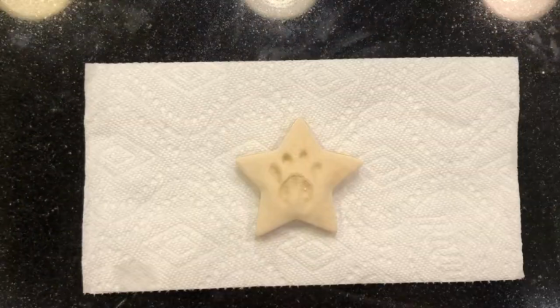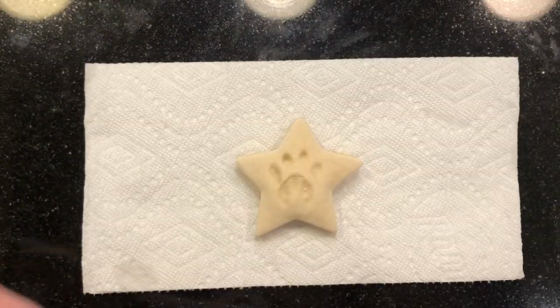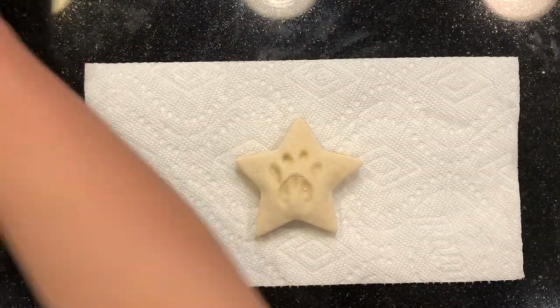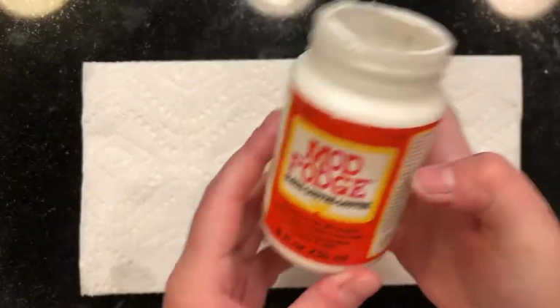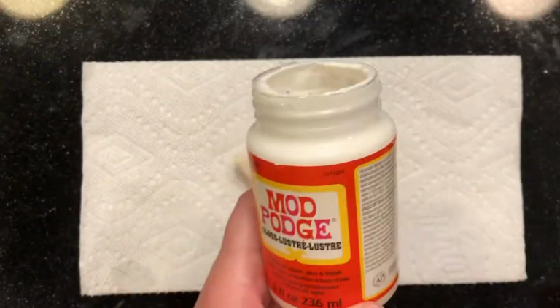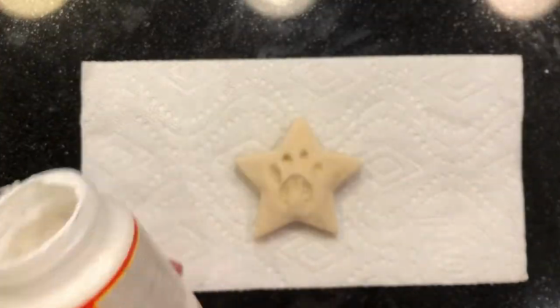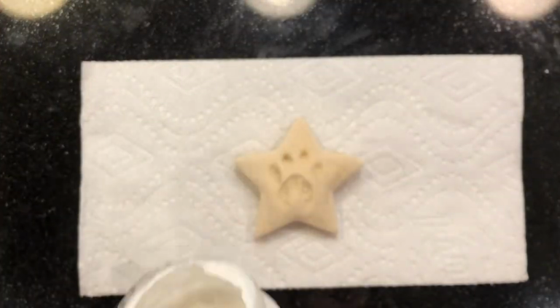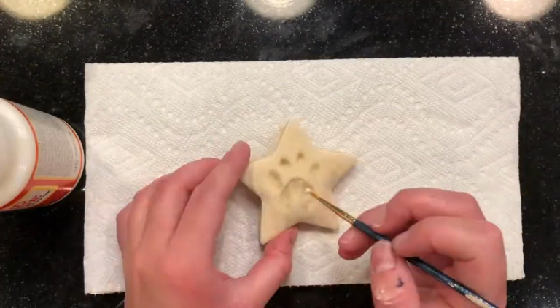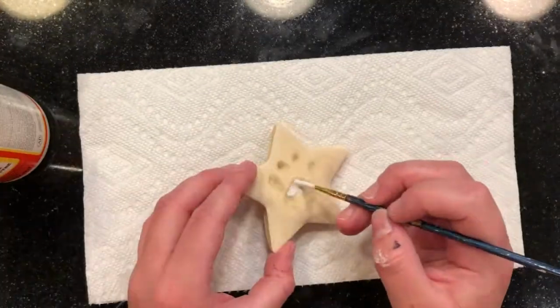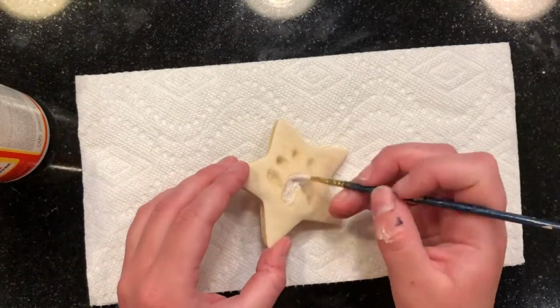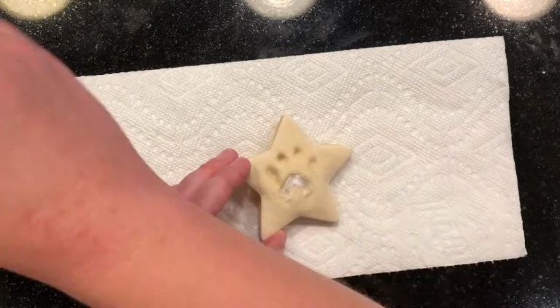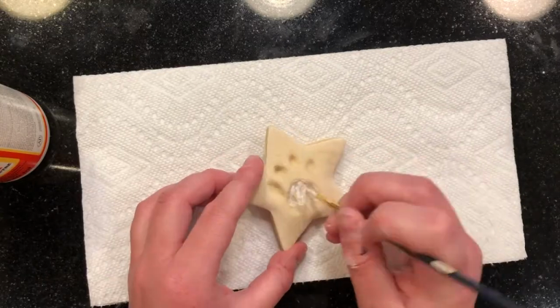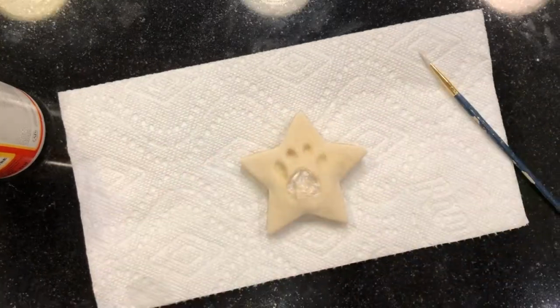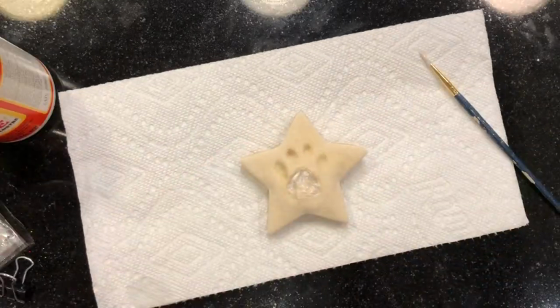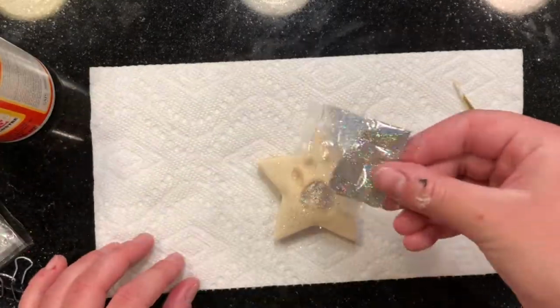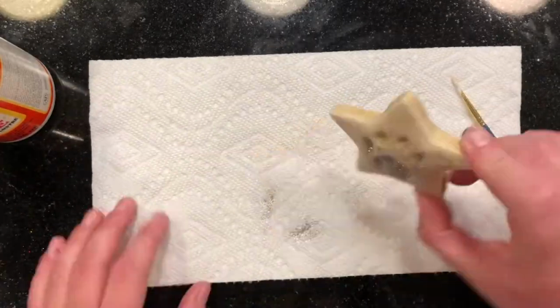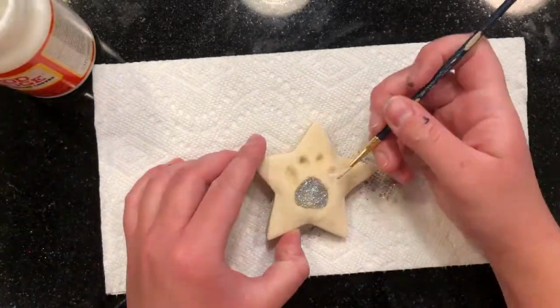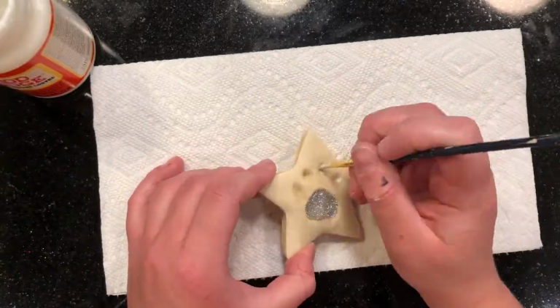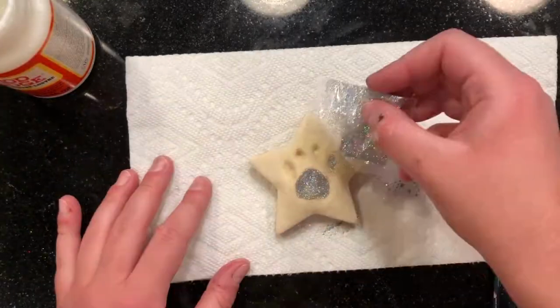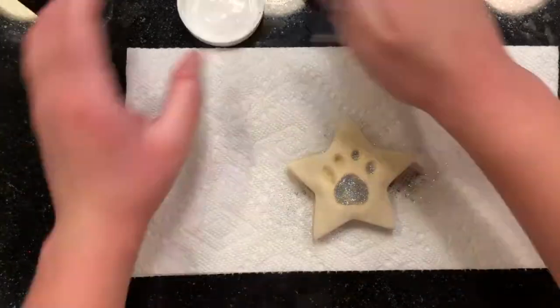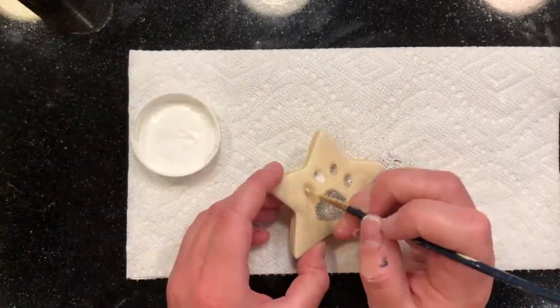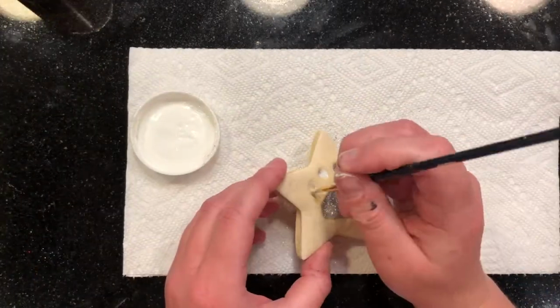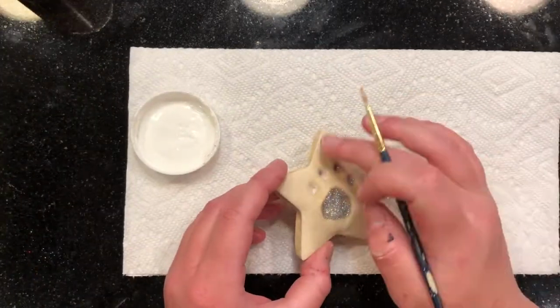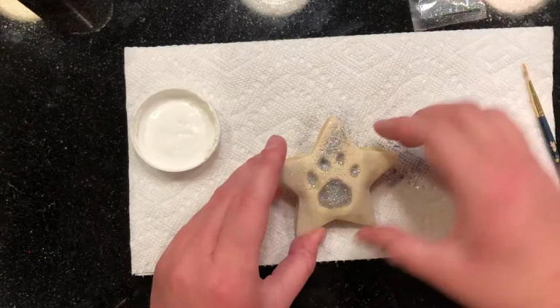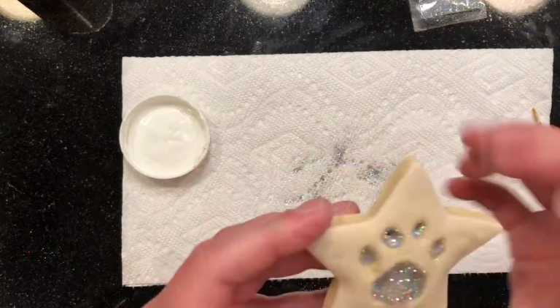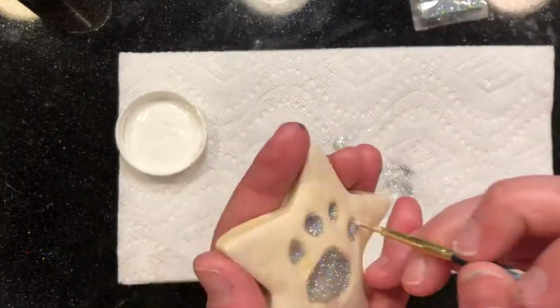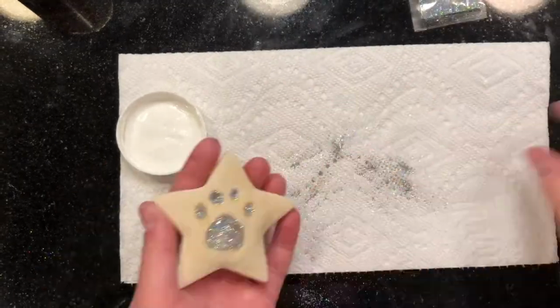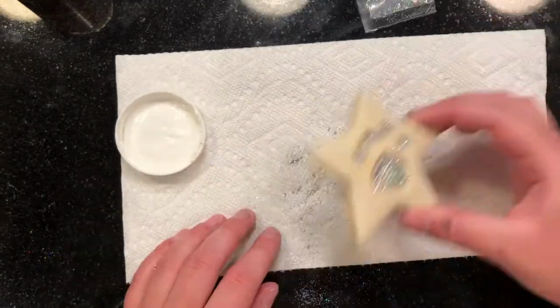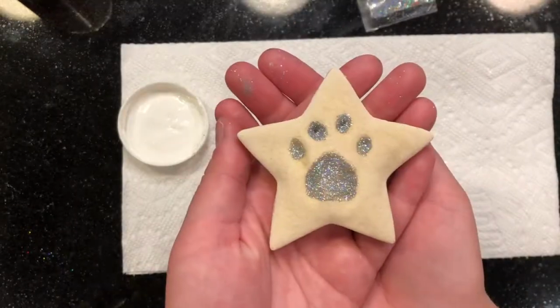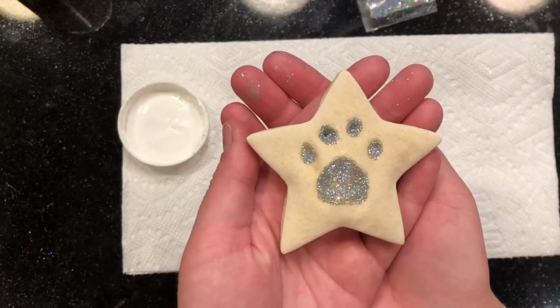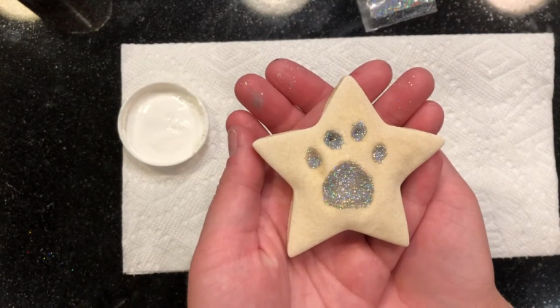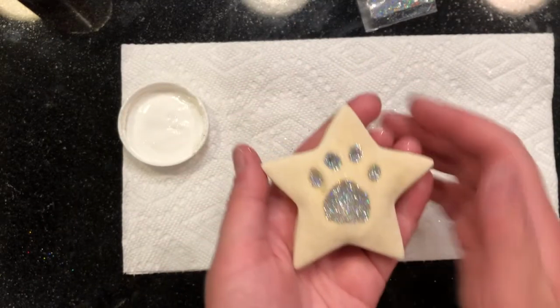Another idea is to use glitter. Mod Podge can work as a glue, so if you put Mod Podge down and then put some glitter on top of it, it'll create a fancy looking glitter paw. Make sure you seal the top of that glitter with Mod Podge as well.